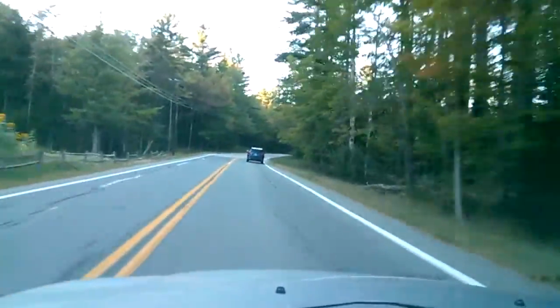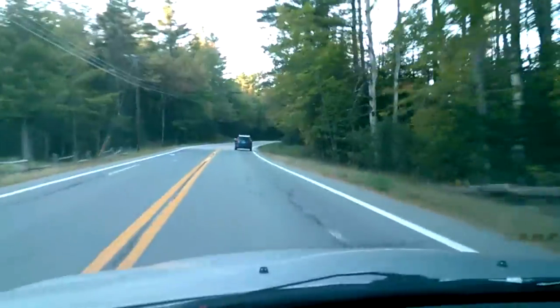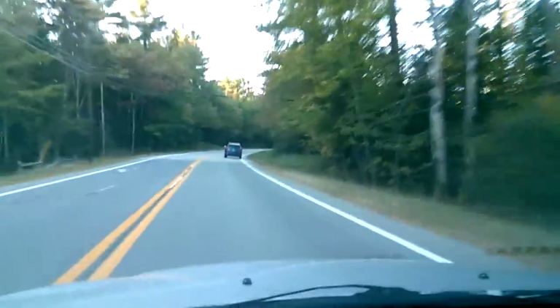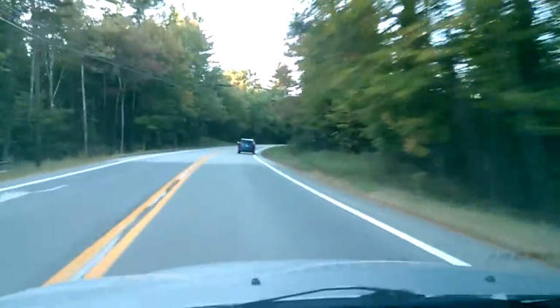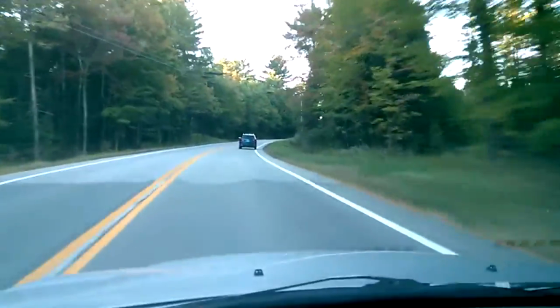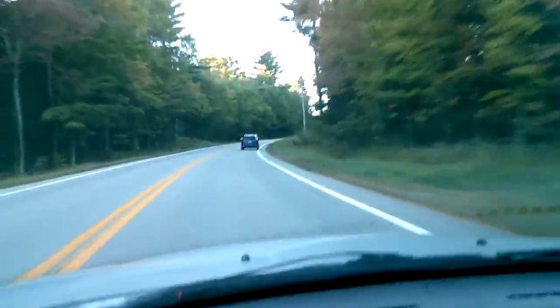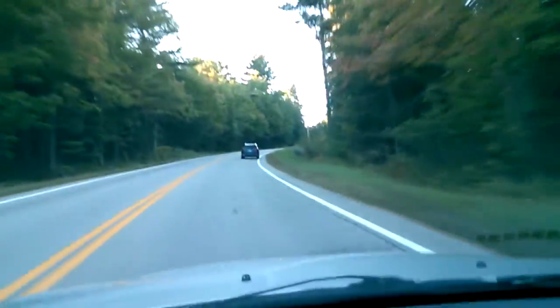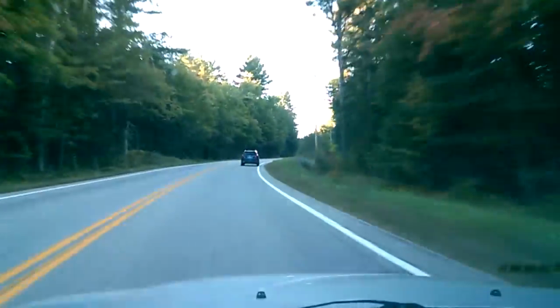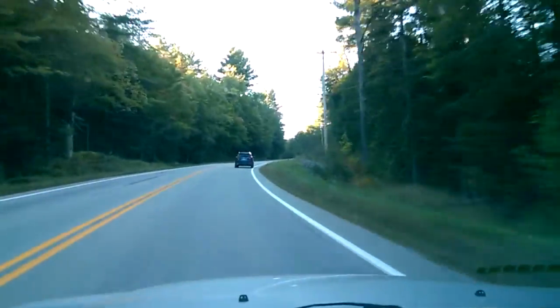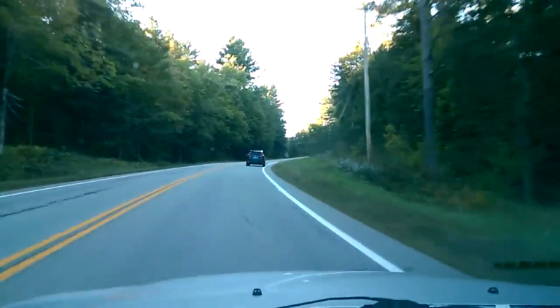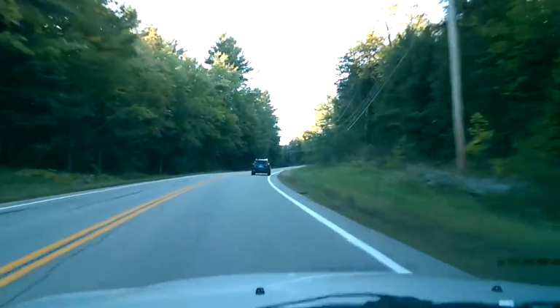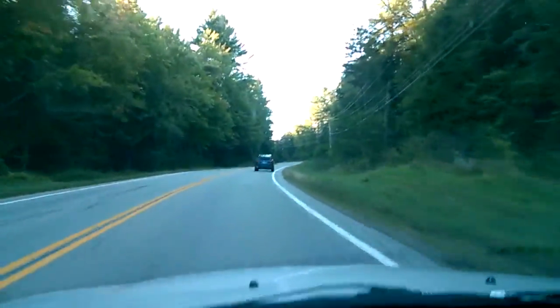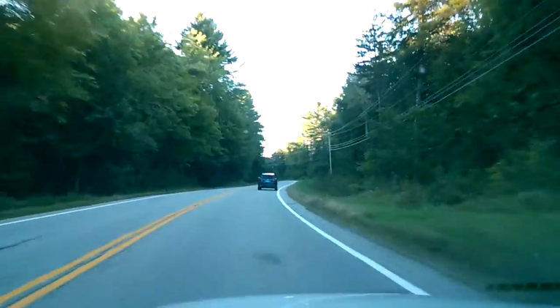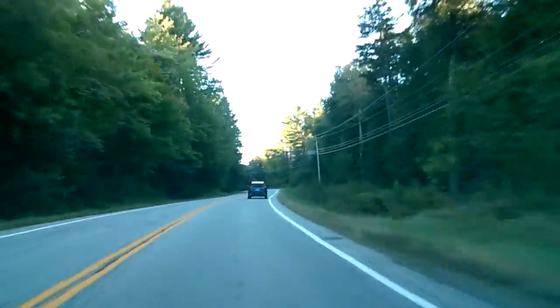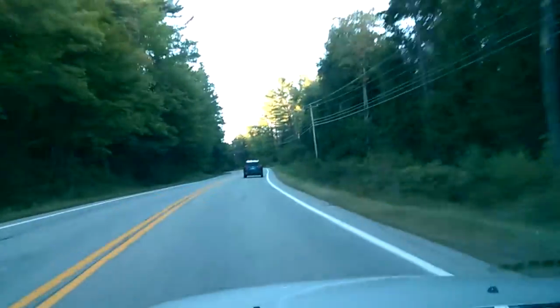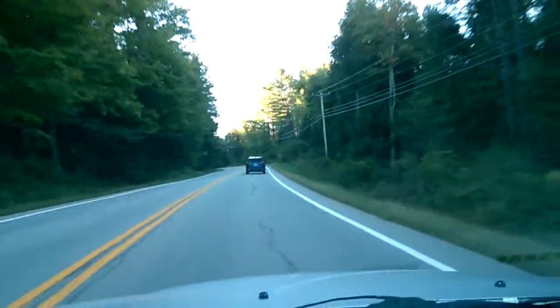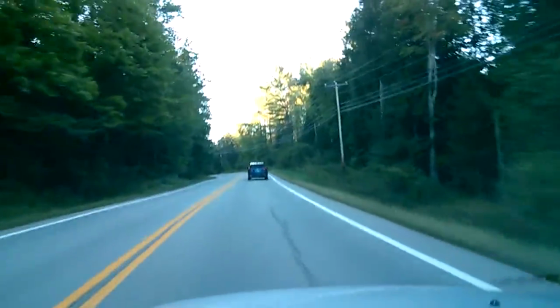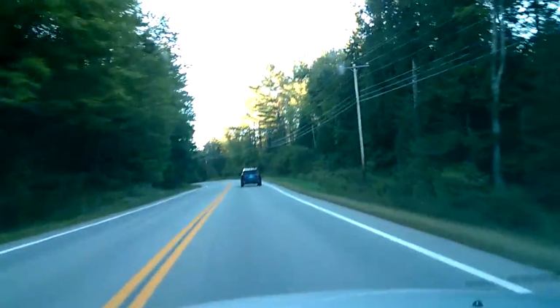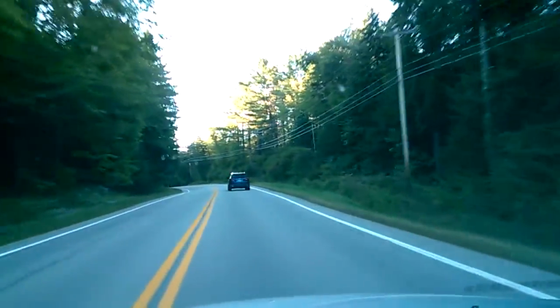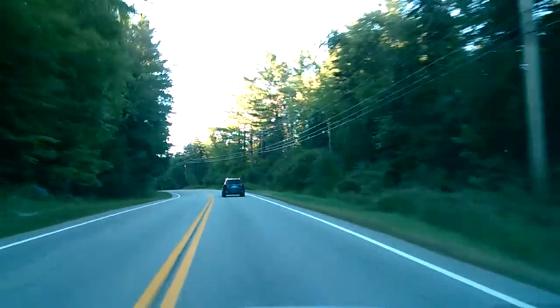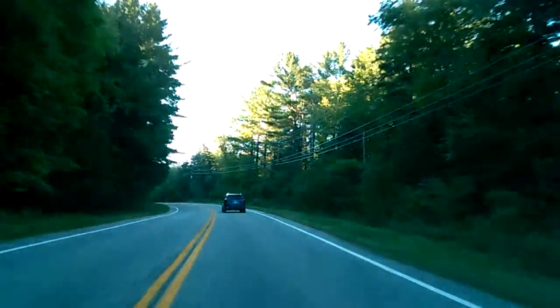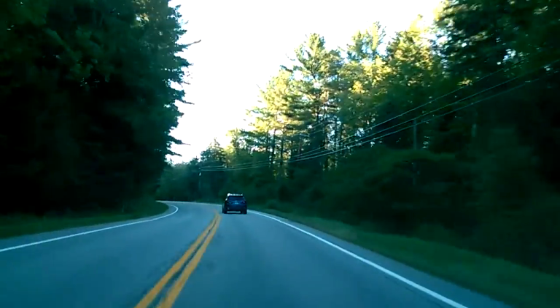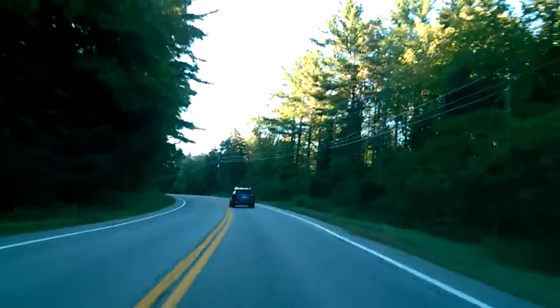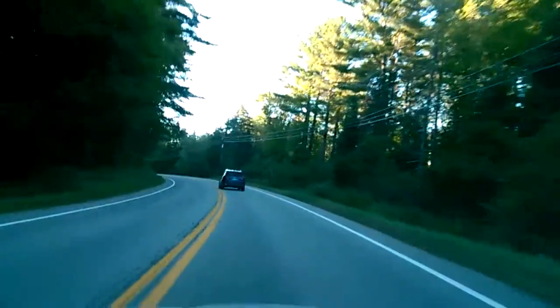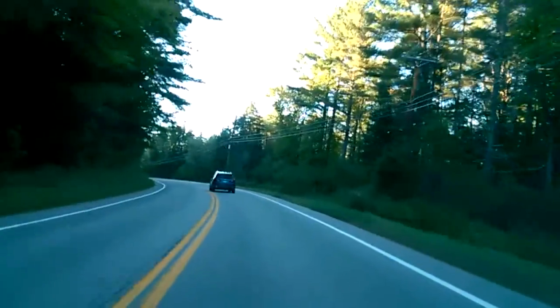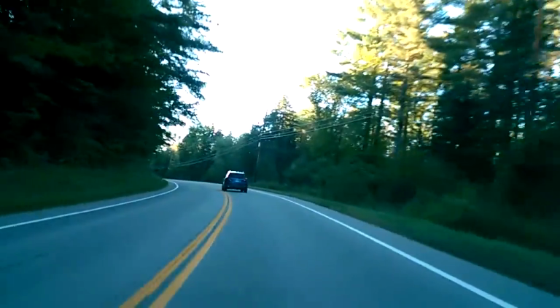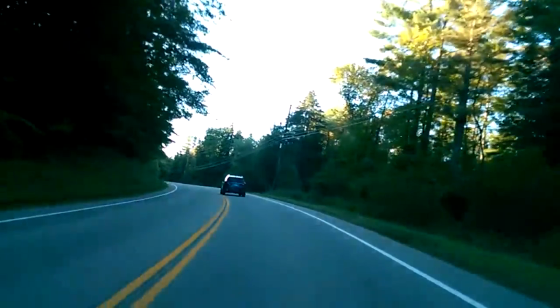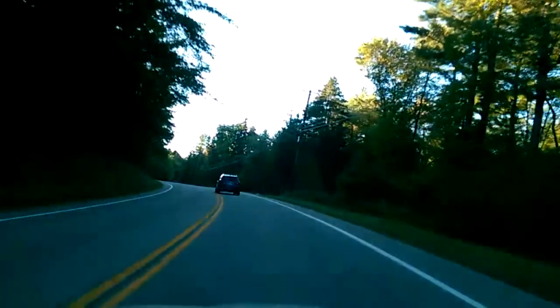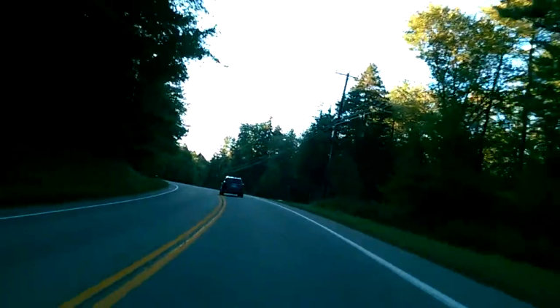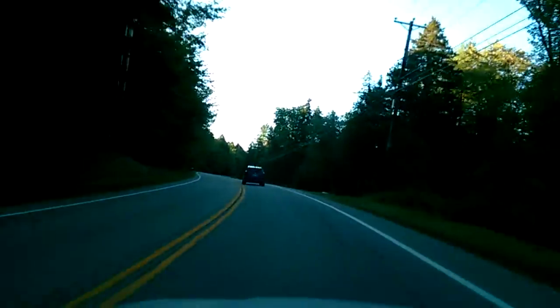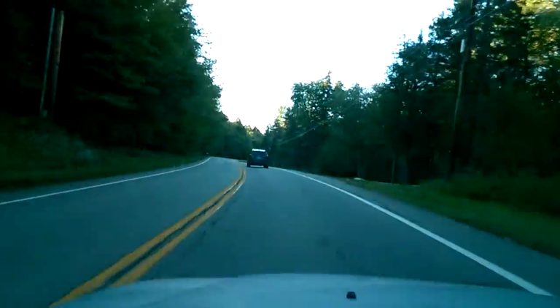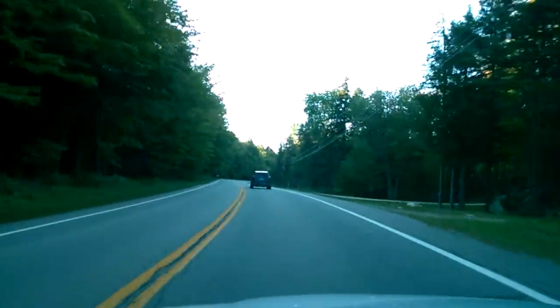We've got some of the mountains coming up here. Pretty cool. Let's get out of these pine trees. I don't know if the sun's shining off of them.